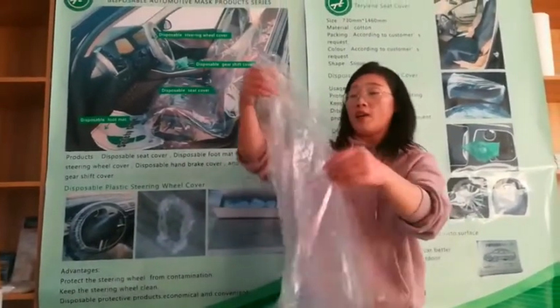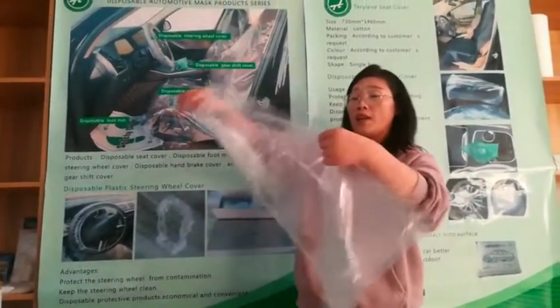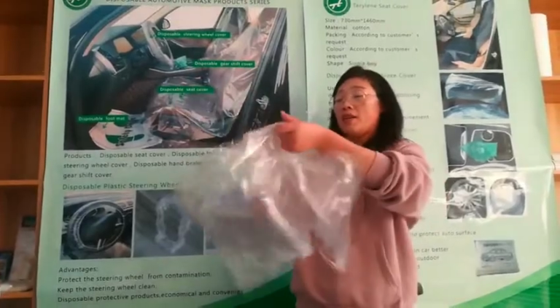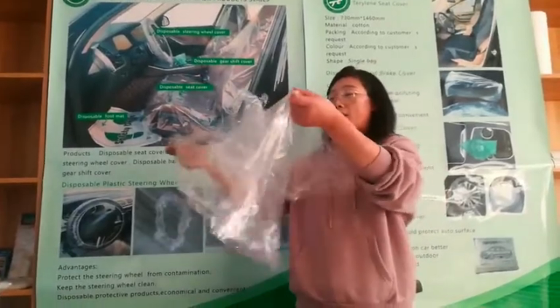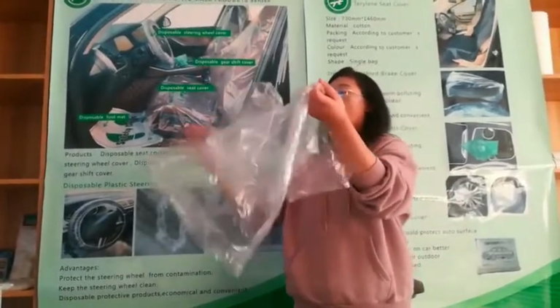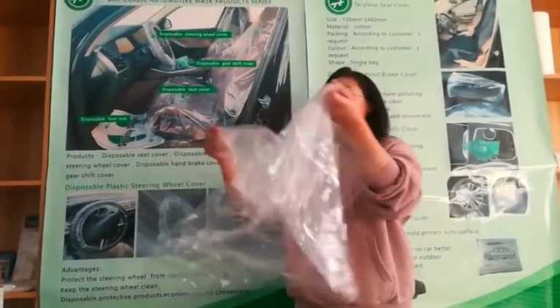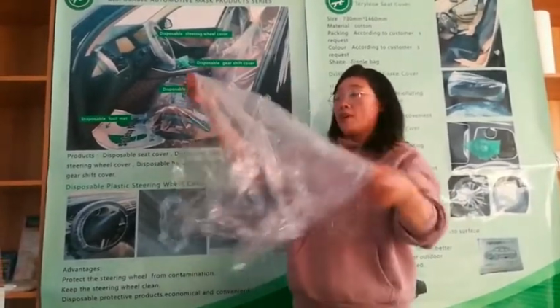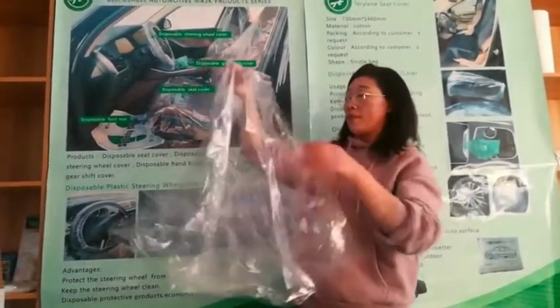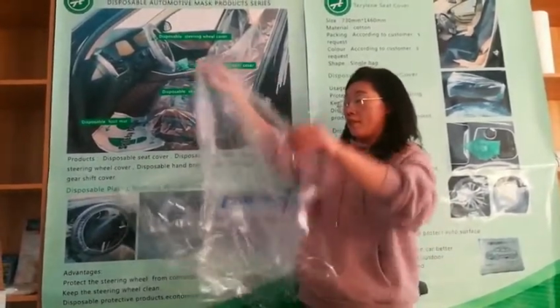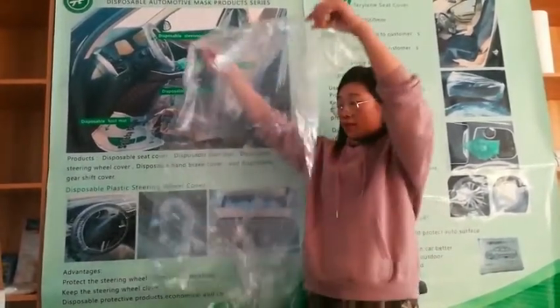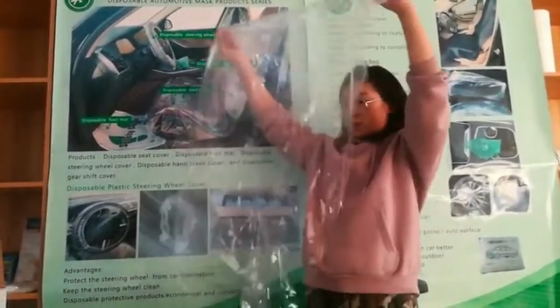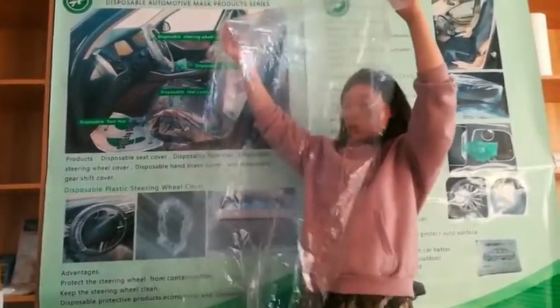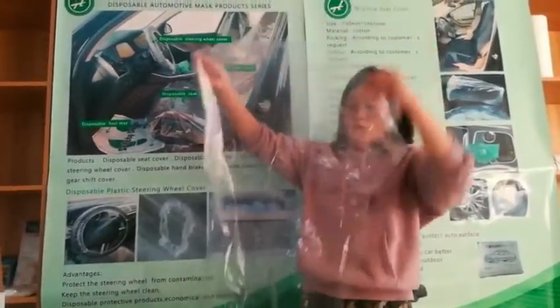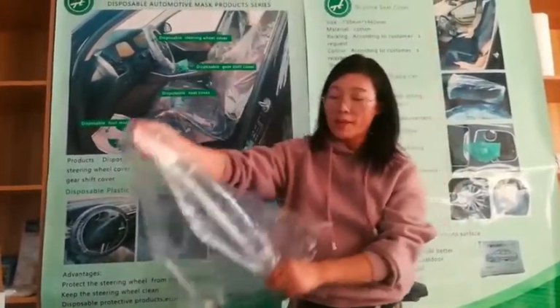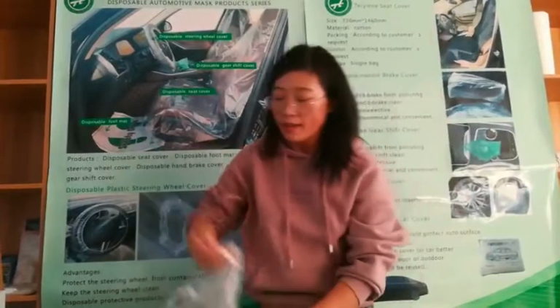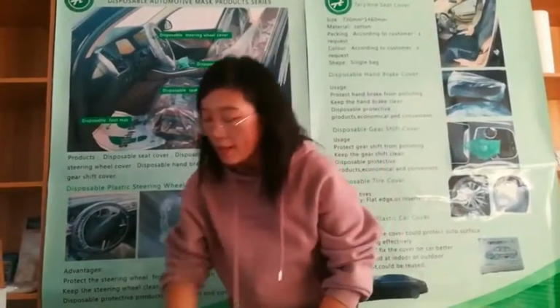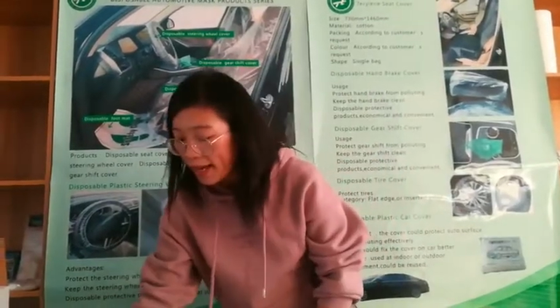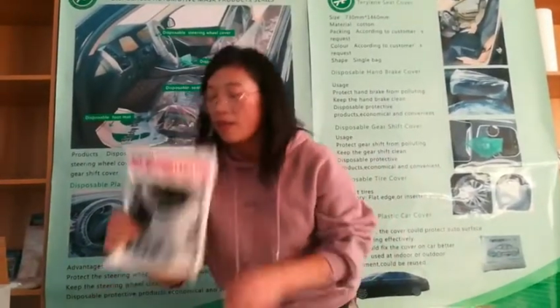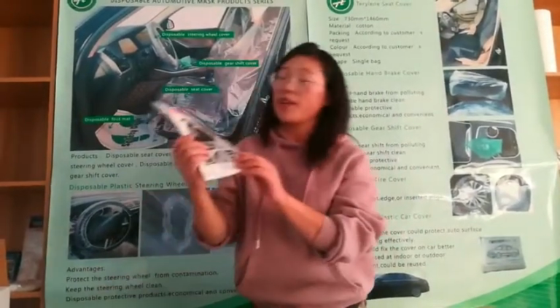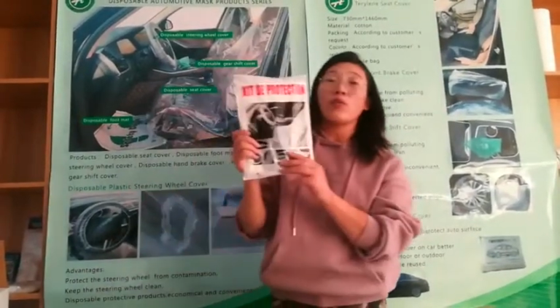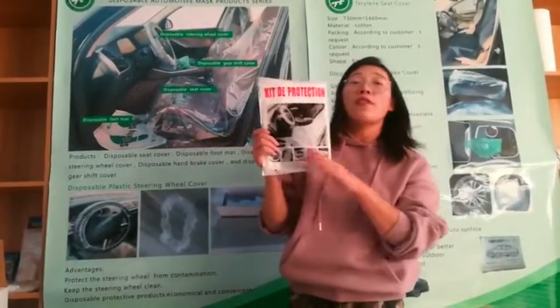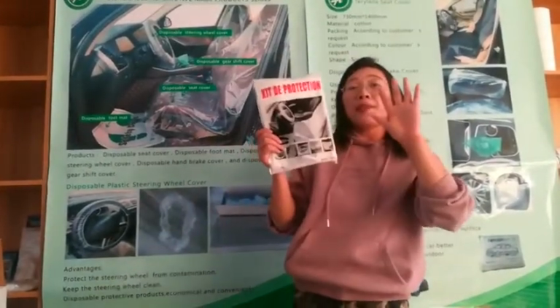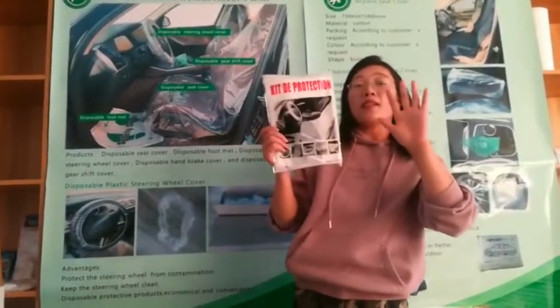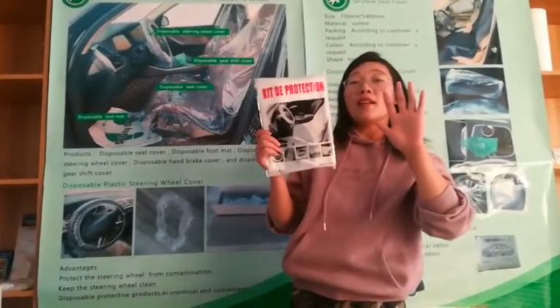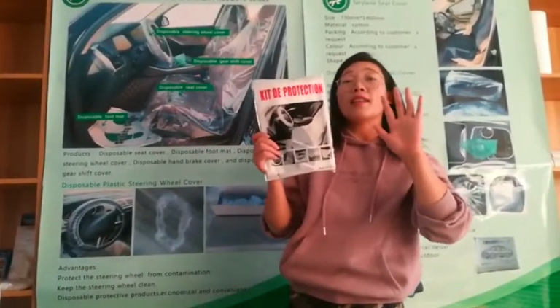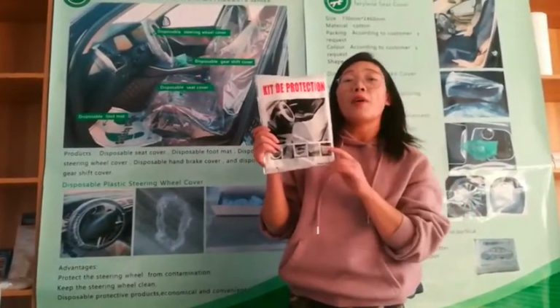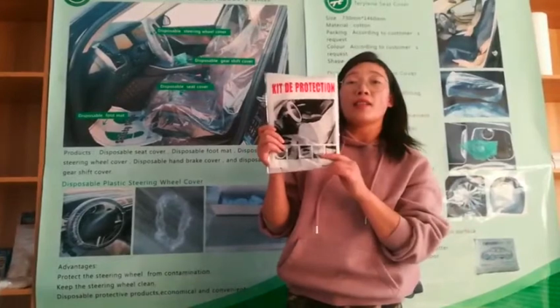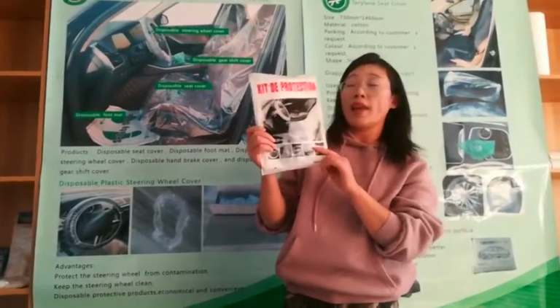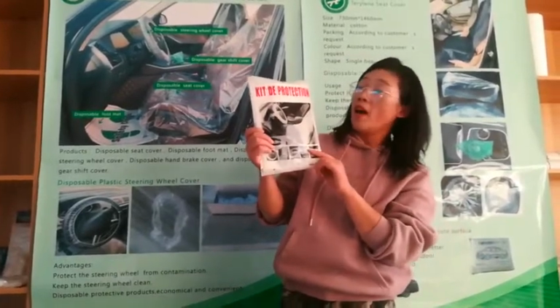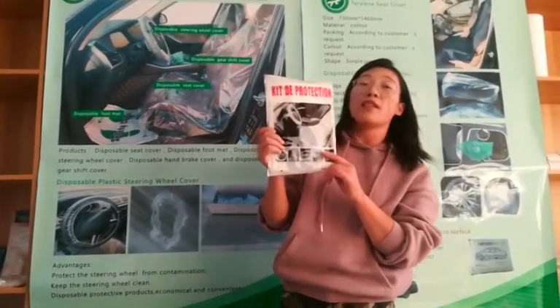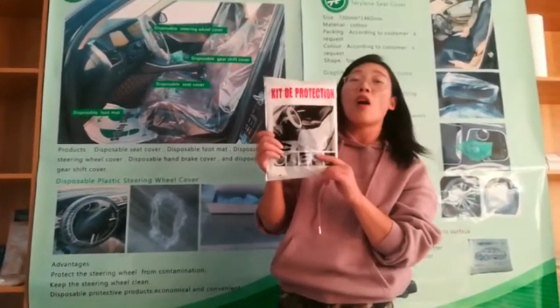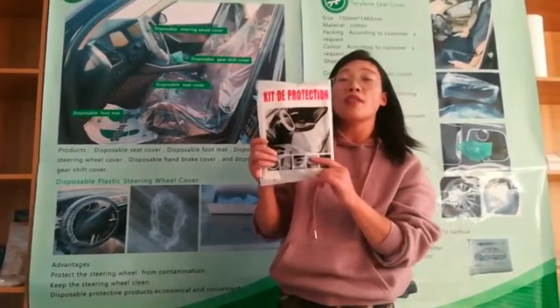Look here — car seat cover. So it means that in this package, it includes 5 pieces of CarClean products. This is our hot steel product.